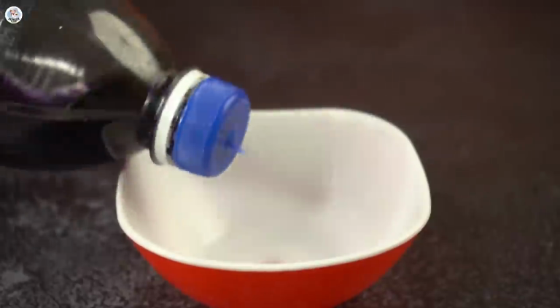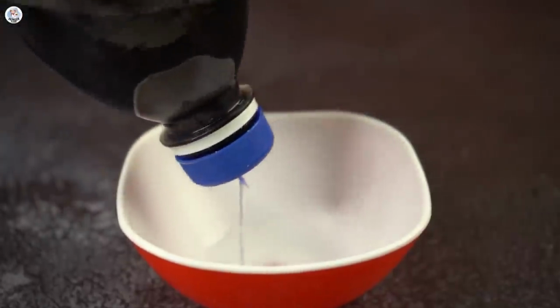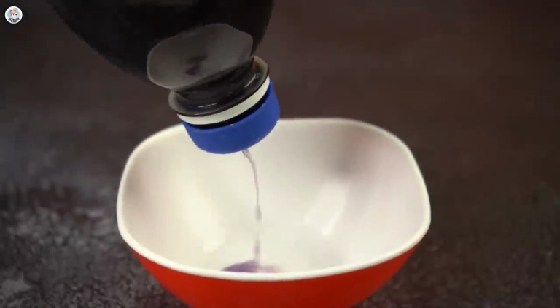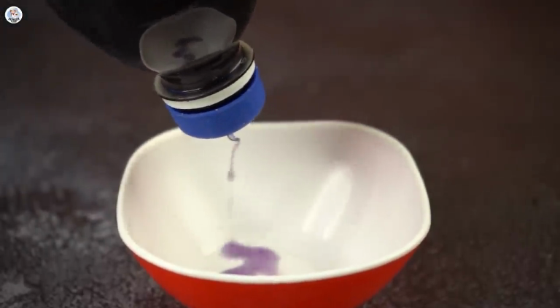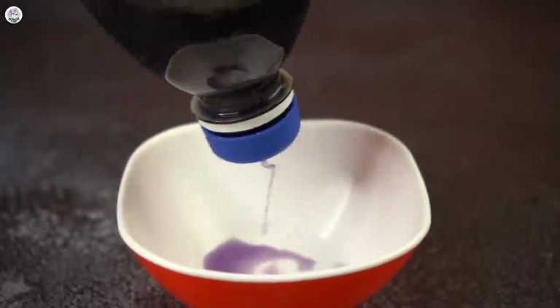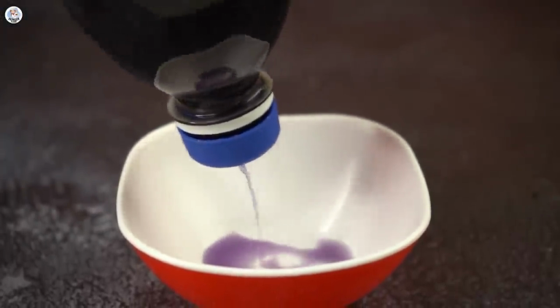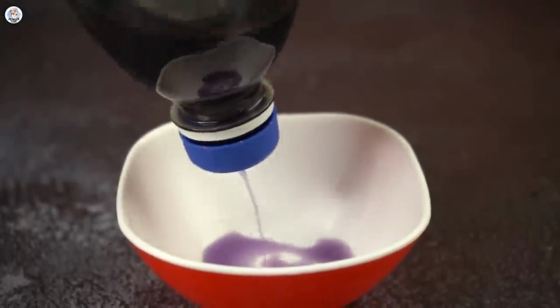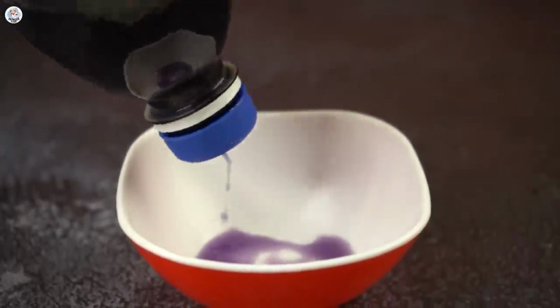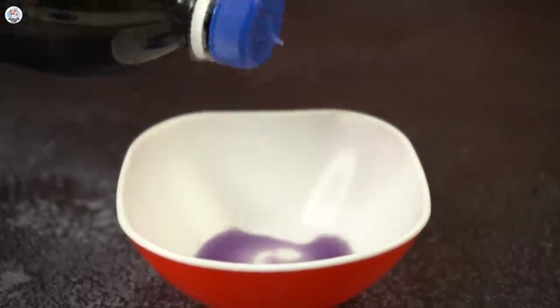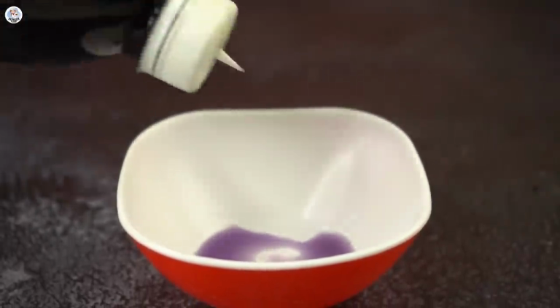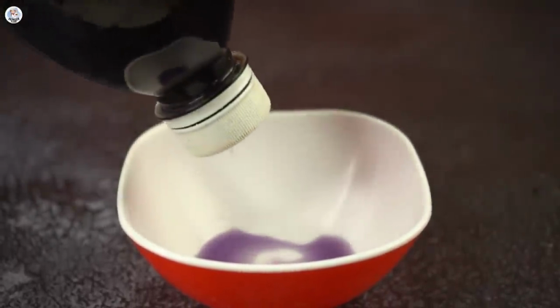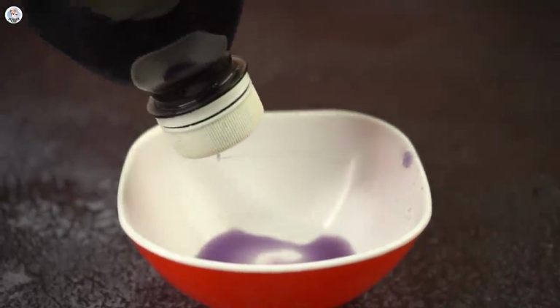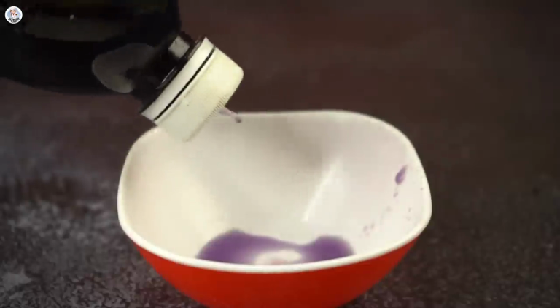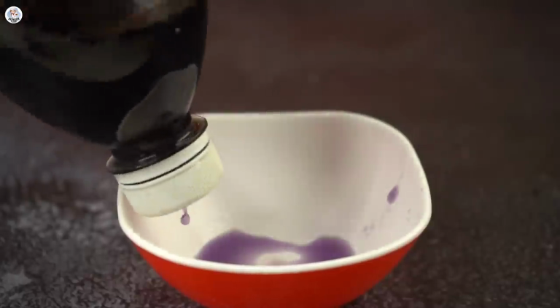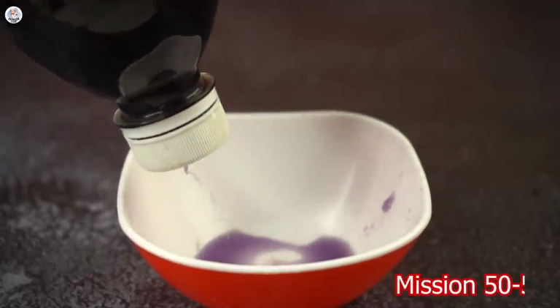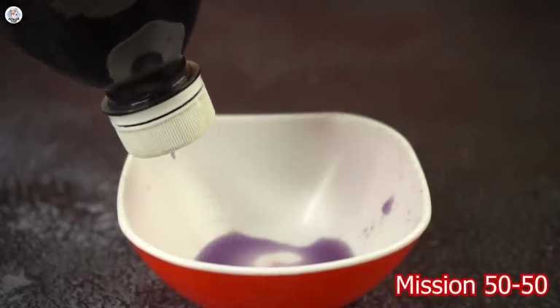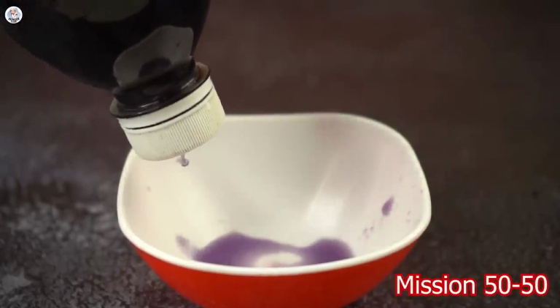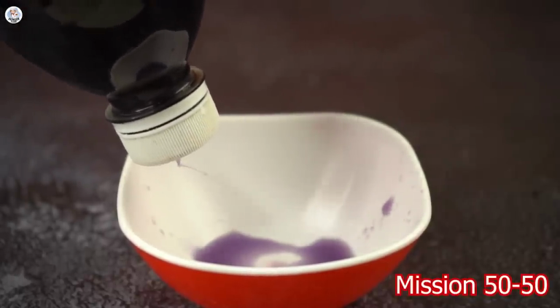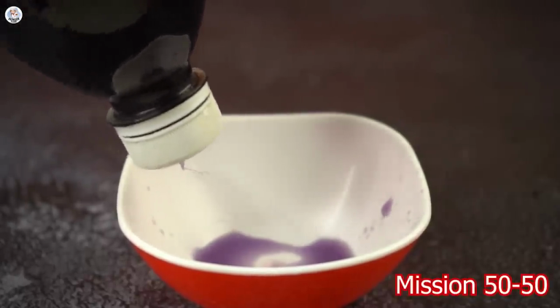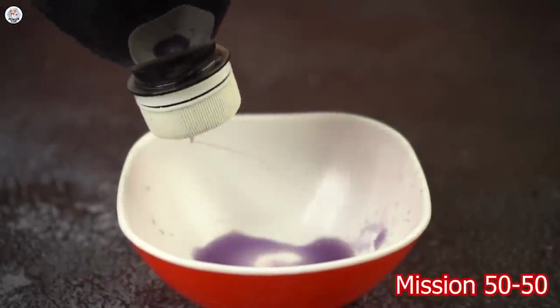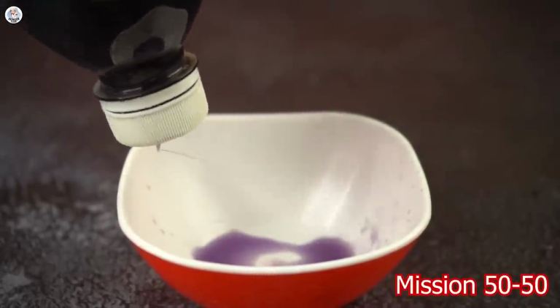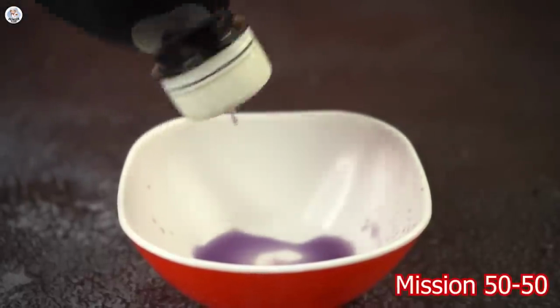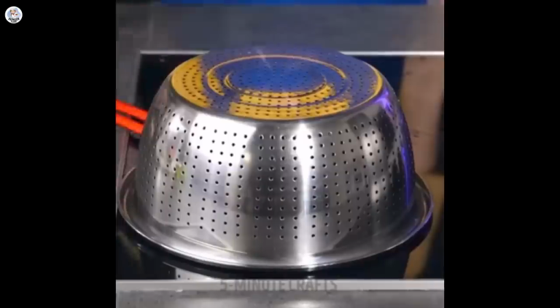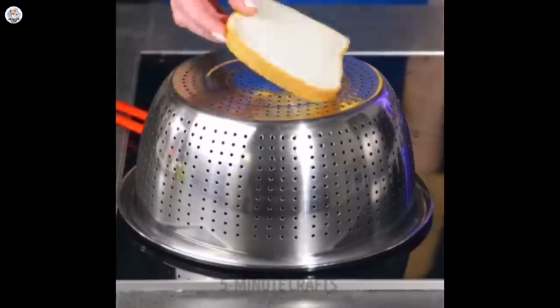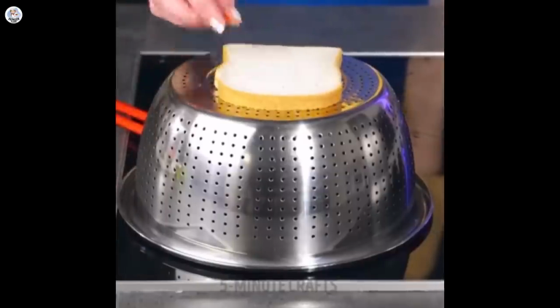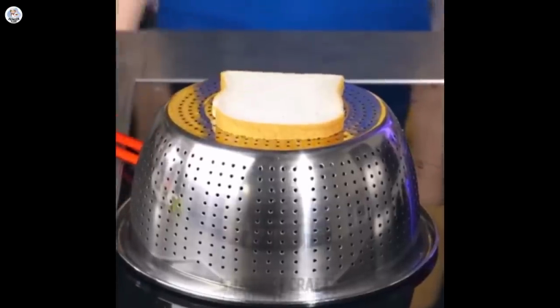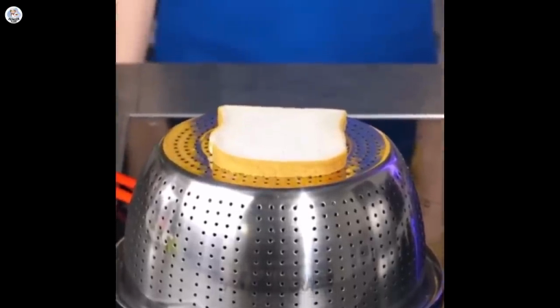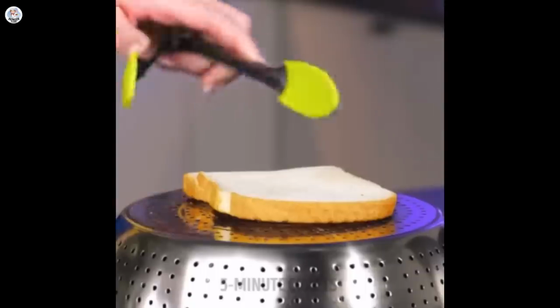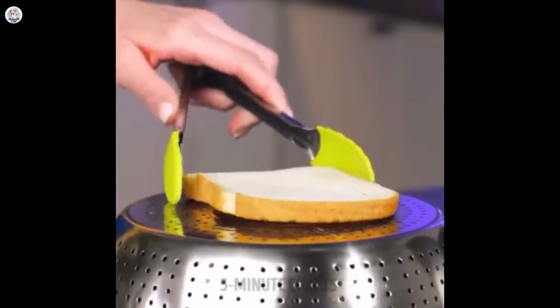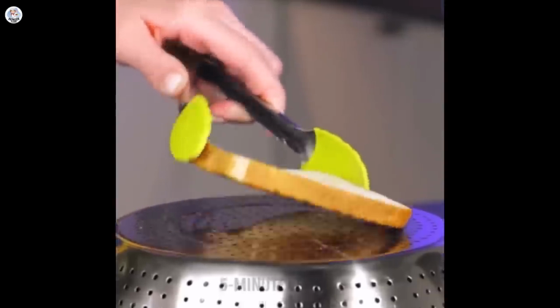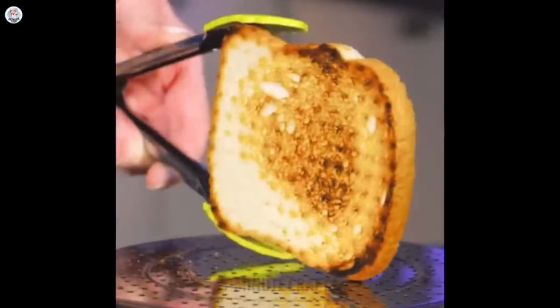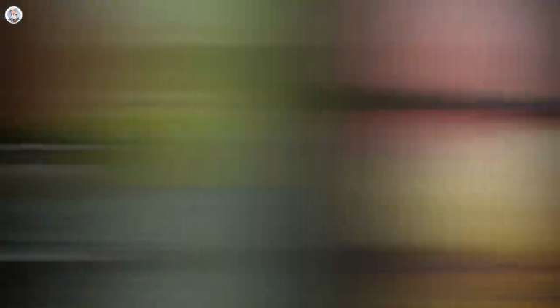It only lets out liquid from the nozzle — salad dressing is not possible. So if it's oil or a similar liquid, it's fine. For me, this hack was a 50-50. I often forget the bread I put inside the toaster and it always gets burnt, so I have to toast it on the pan.